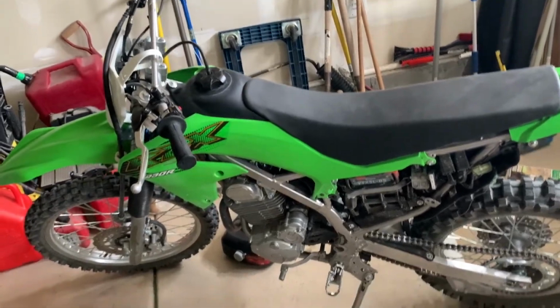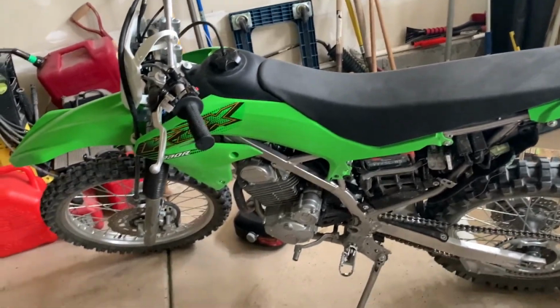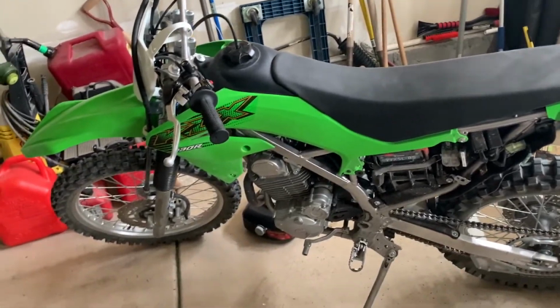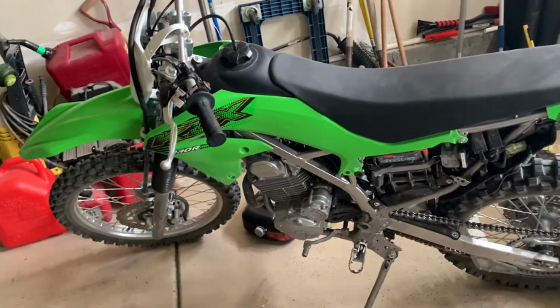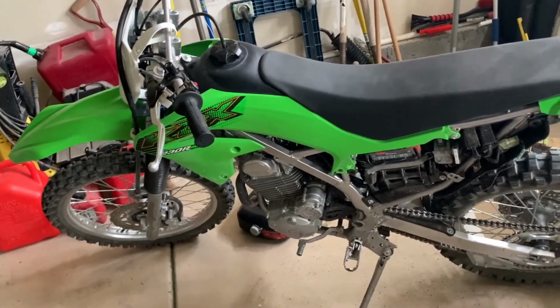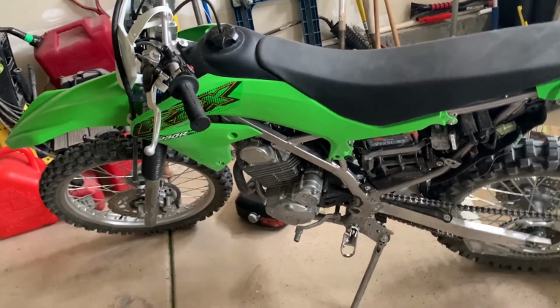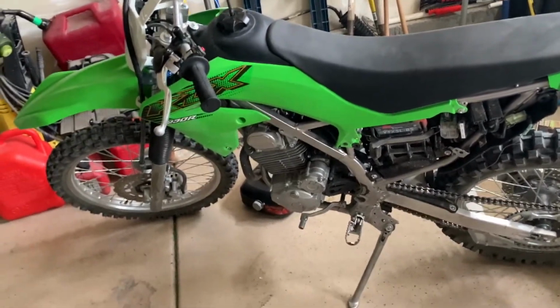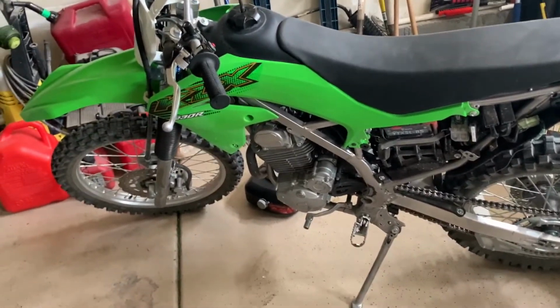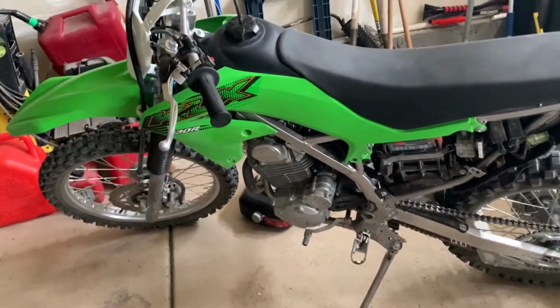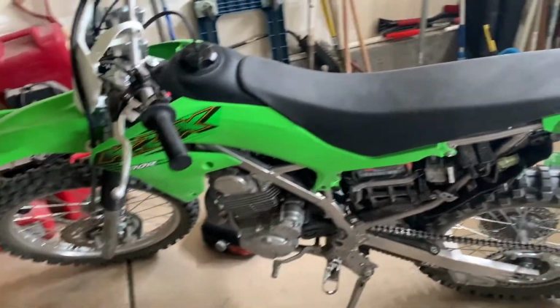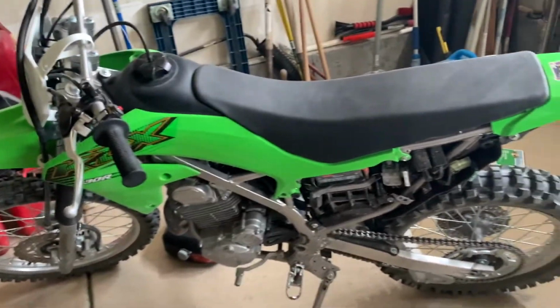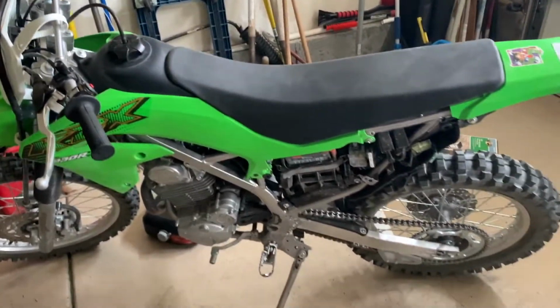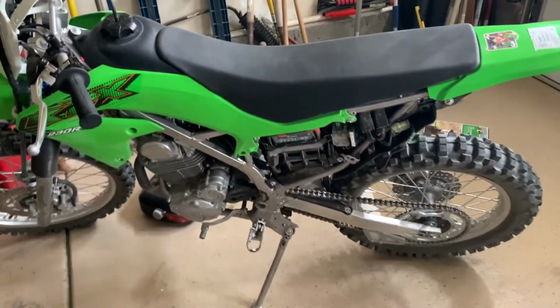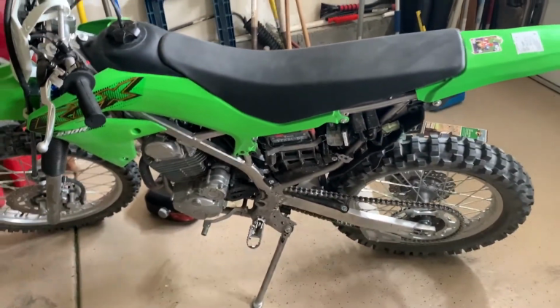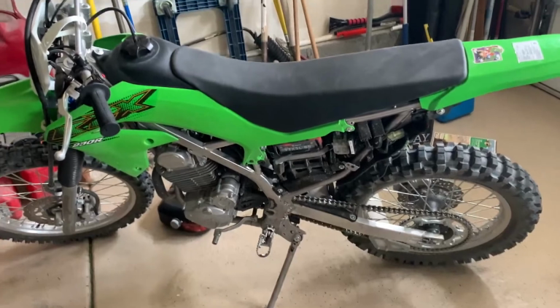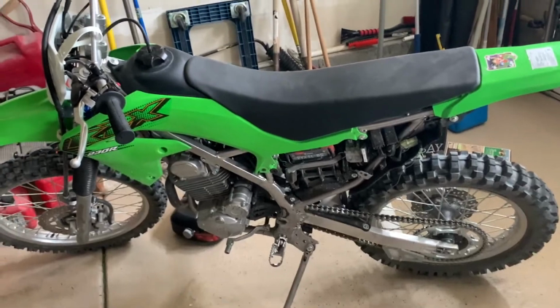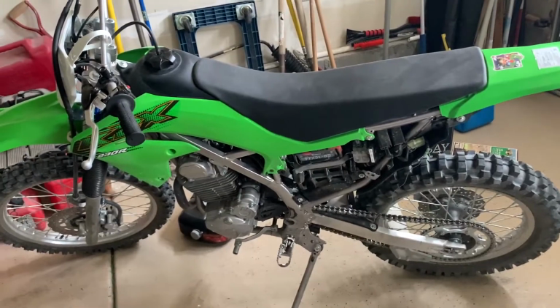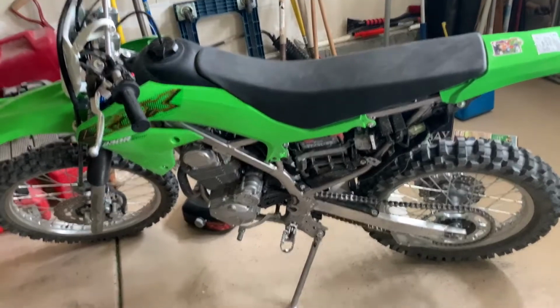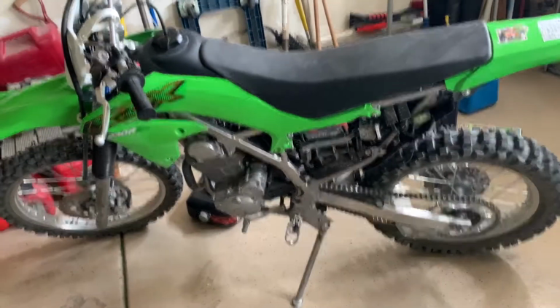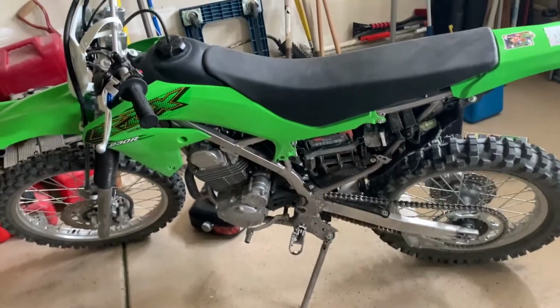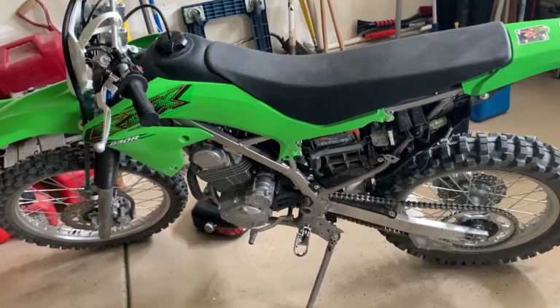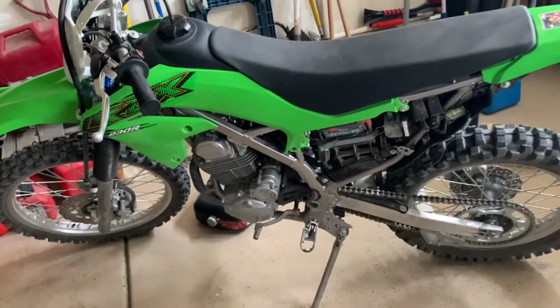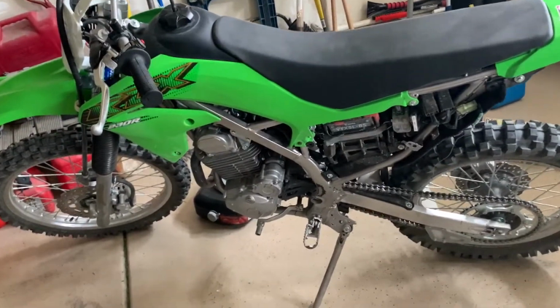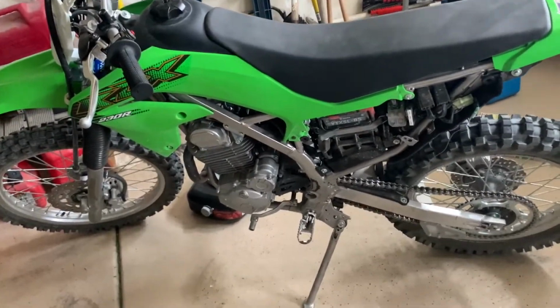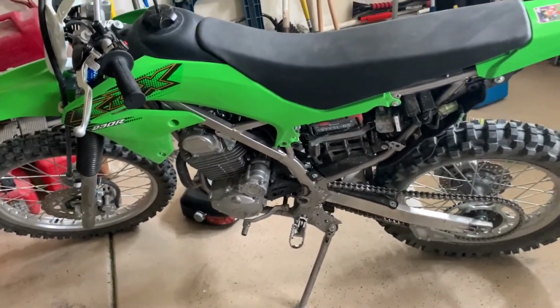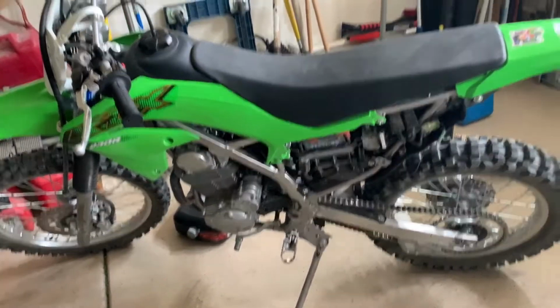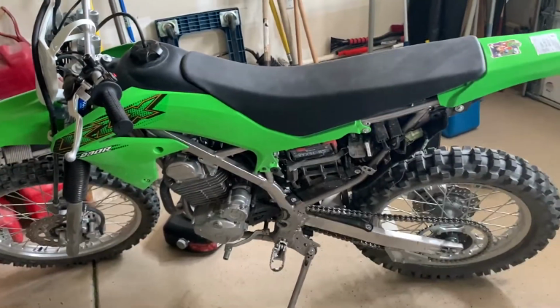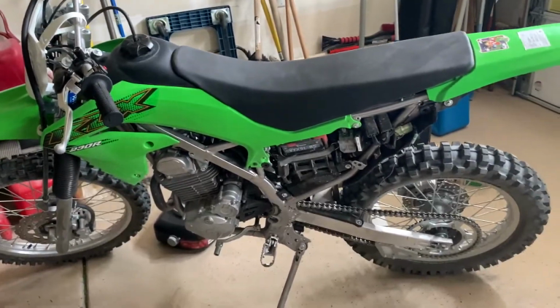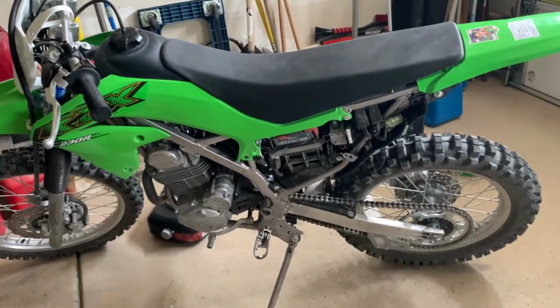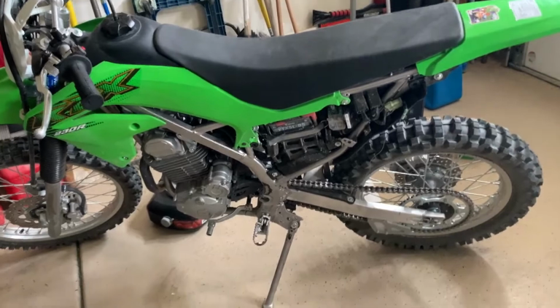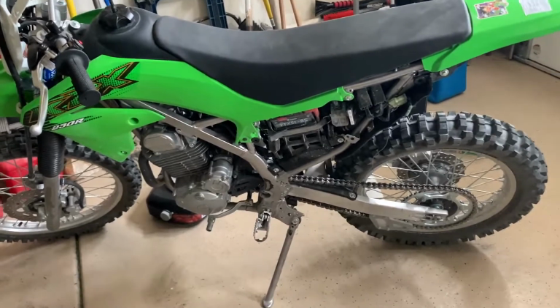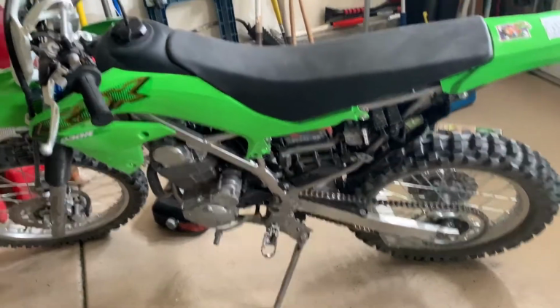I have a Kawasaki KLX230R. It's brand new — I've only owned it for just over a month now. My son's been driving it. He's a new rider, so it's been tipped over quite a few times.